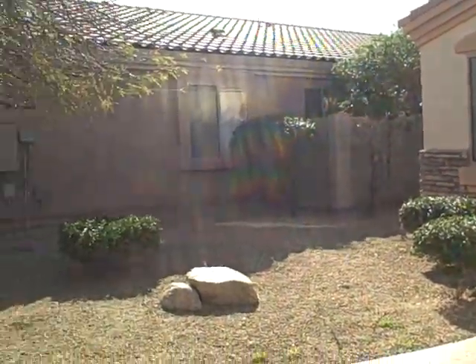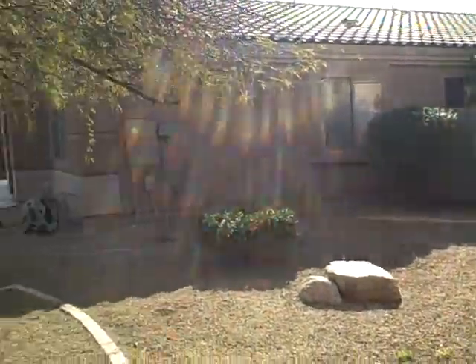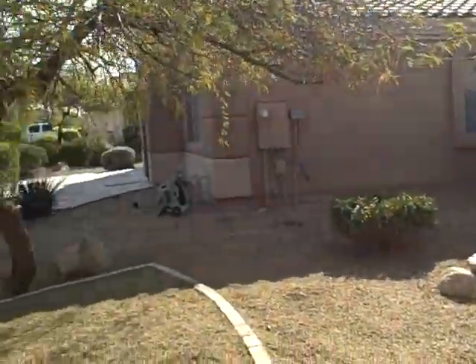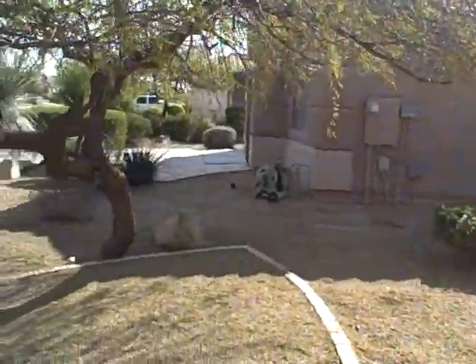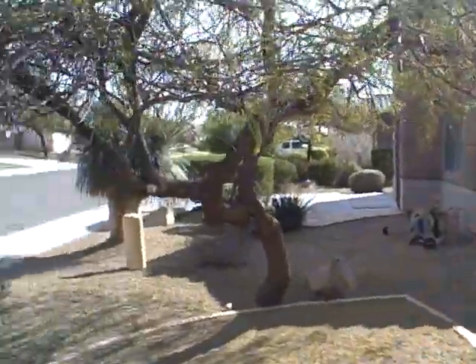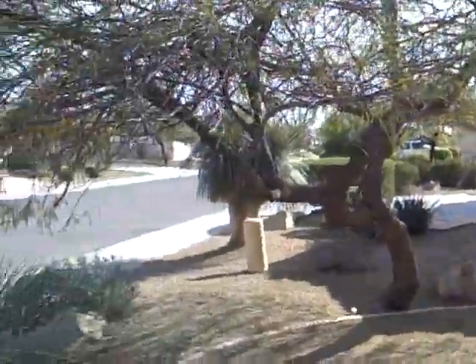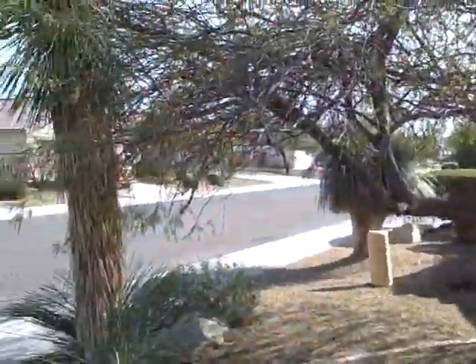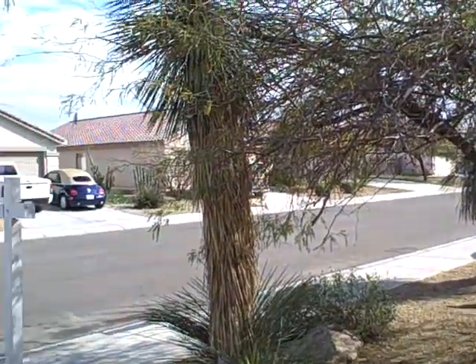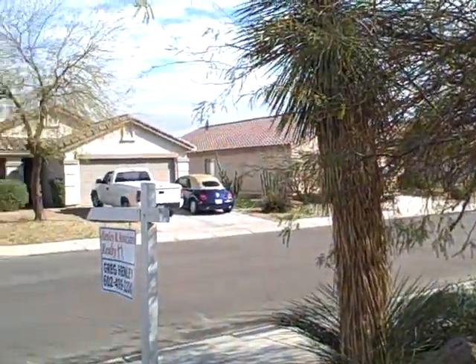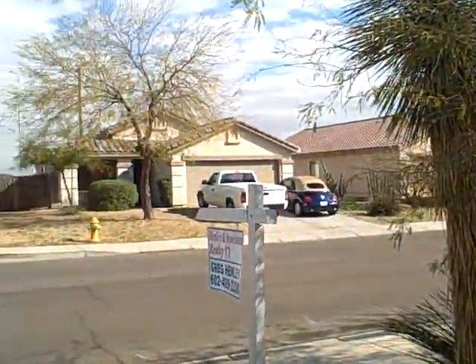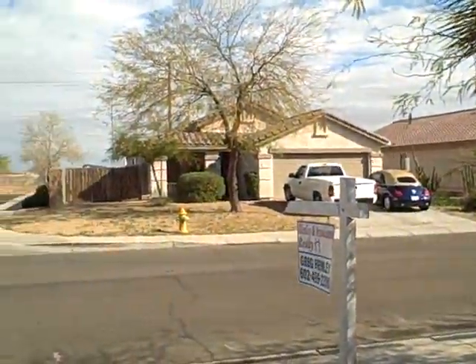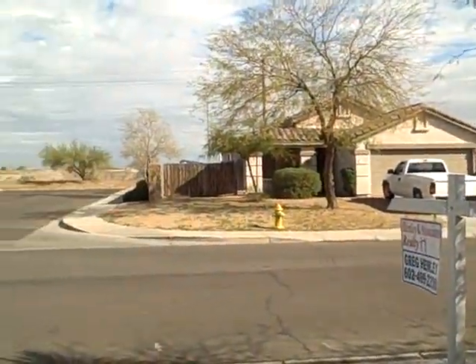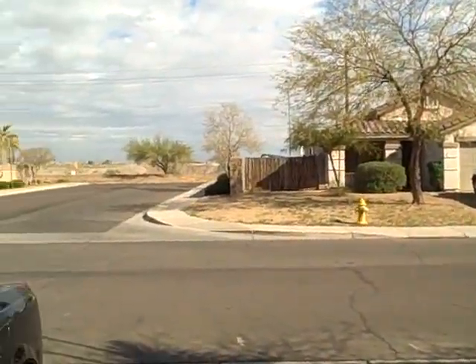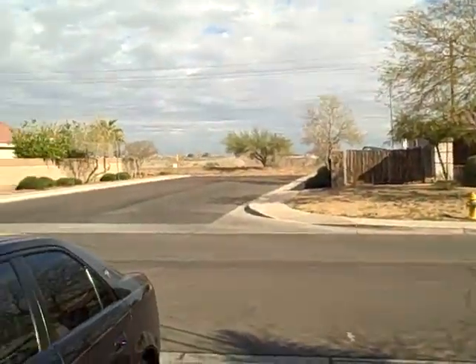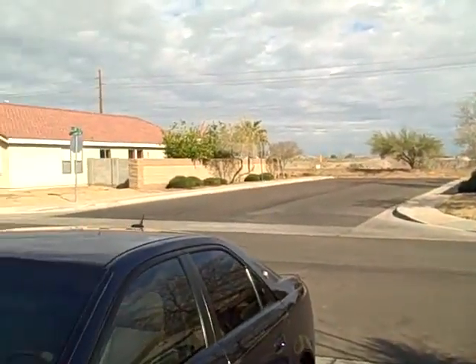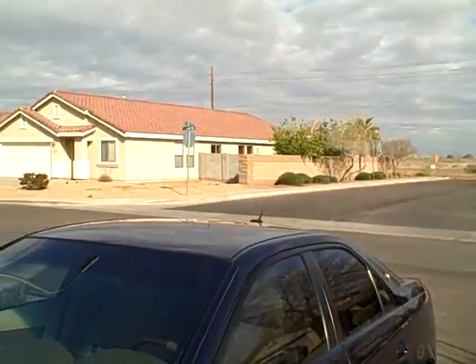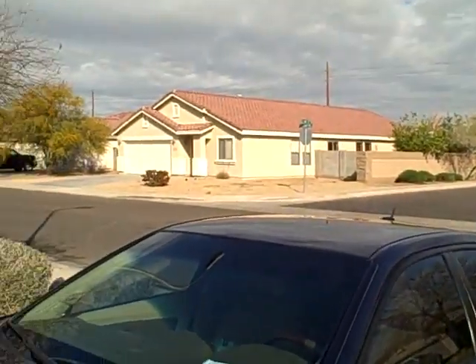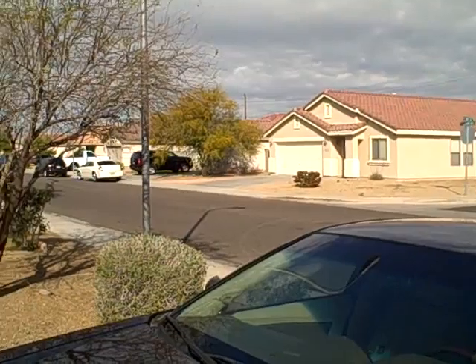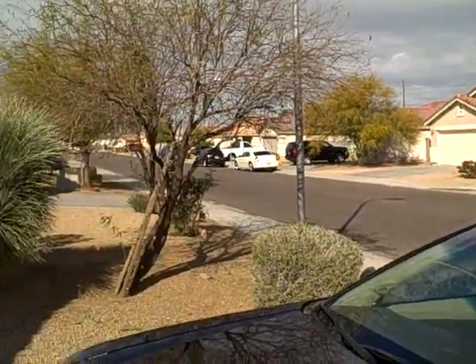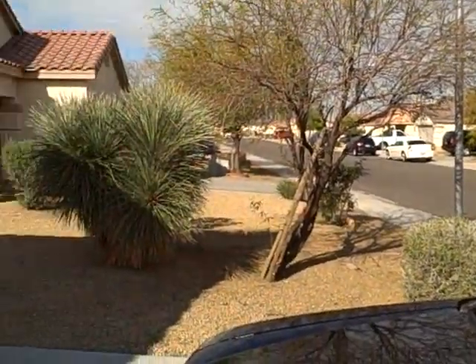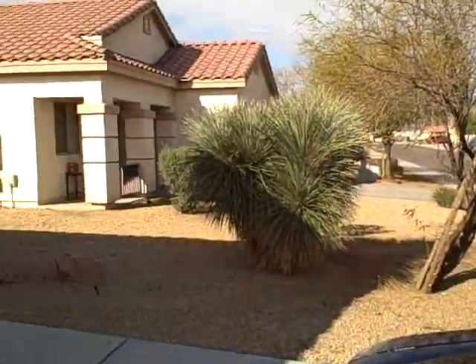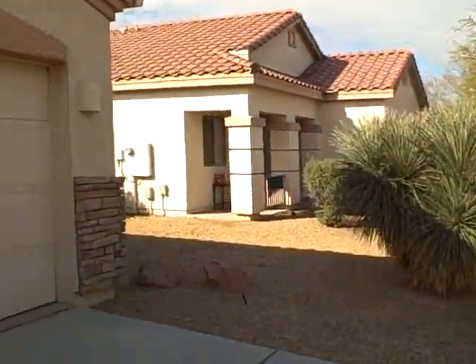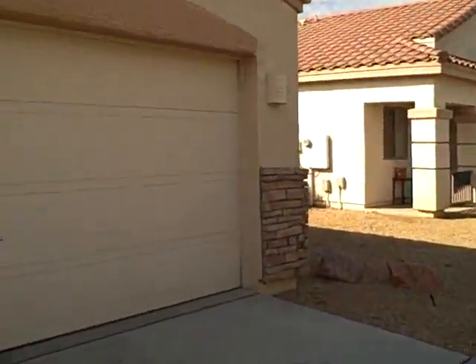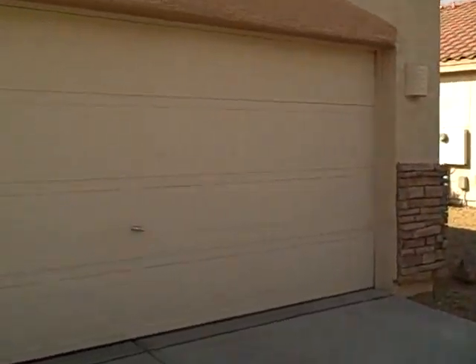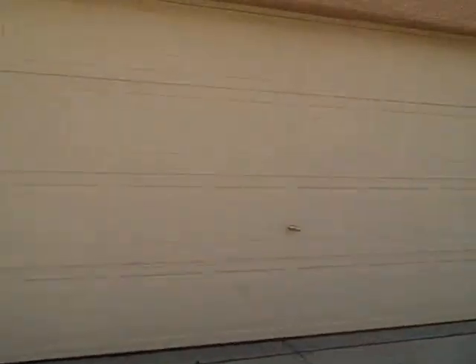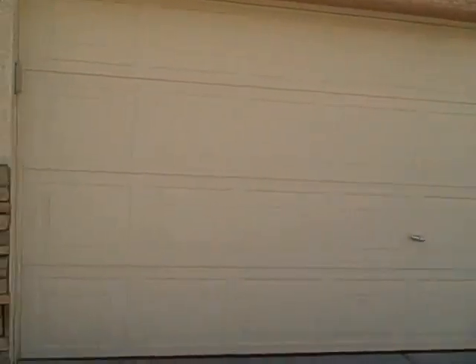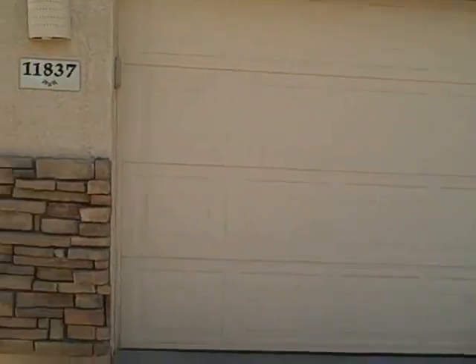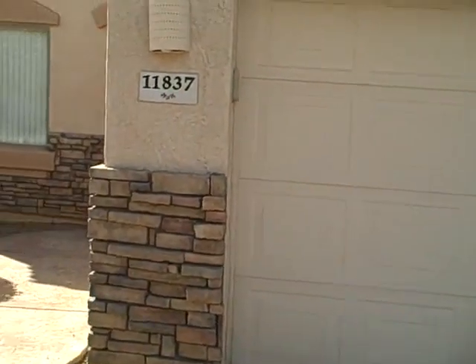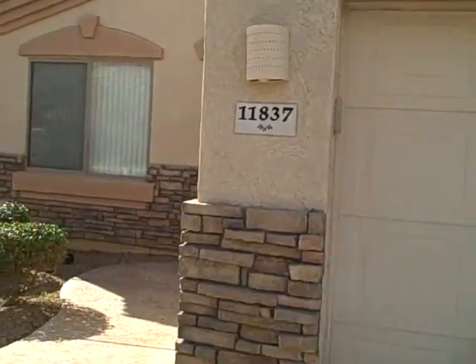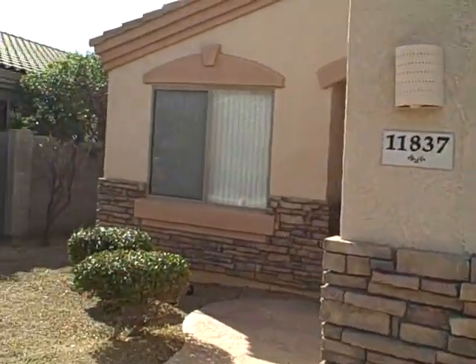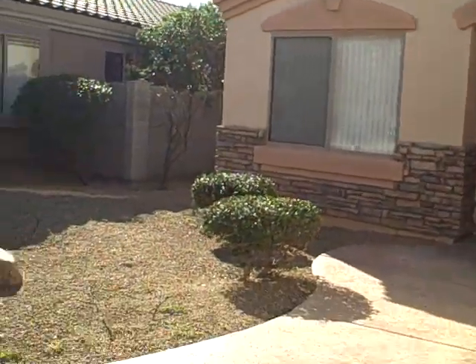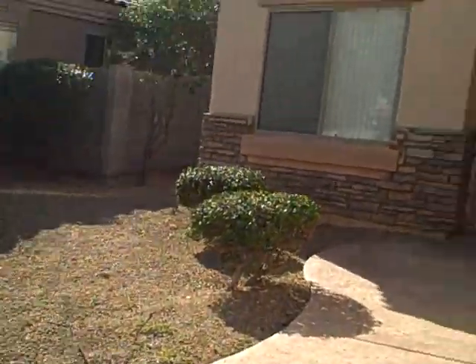I'm going to pan the neighborhood. Entrance.